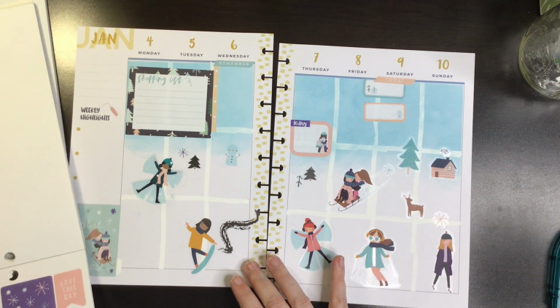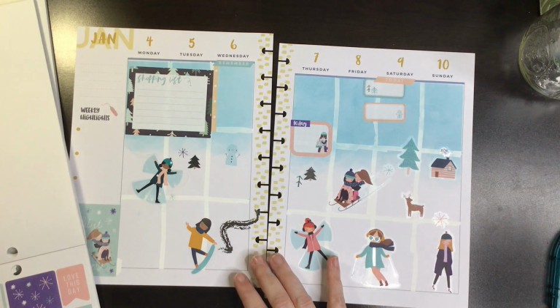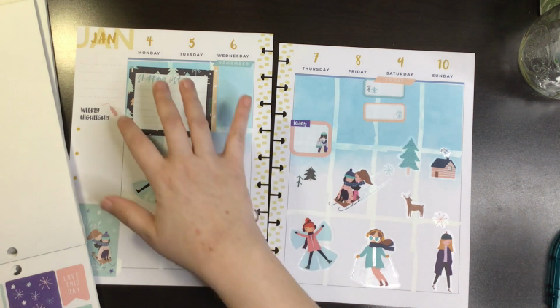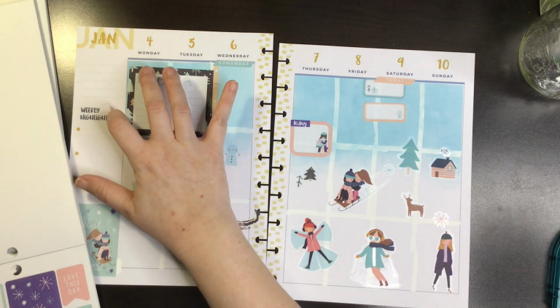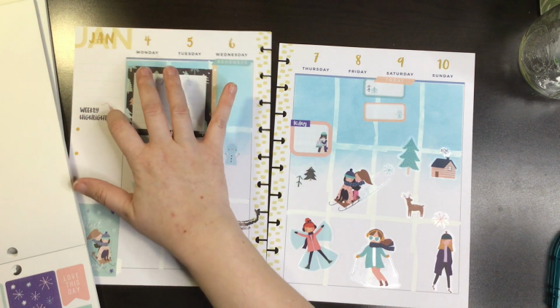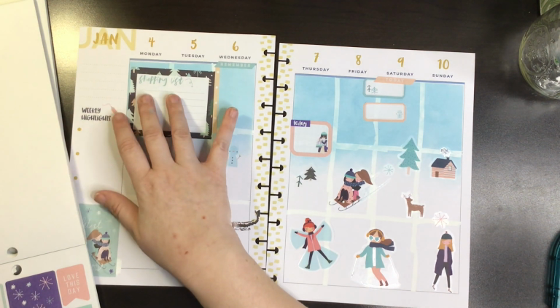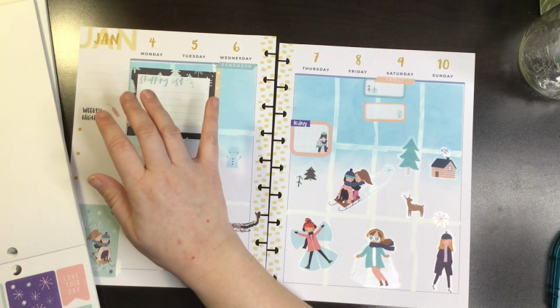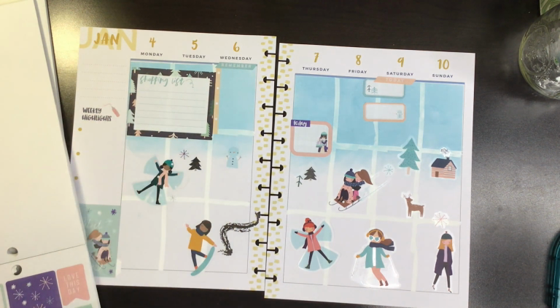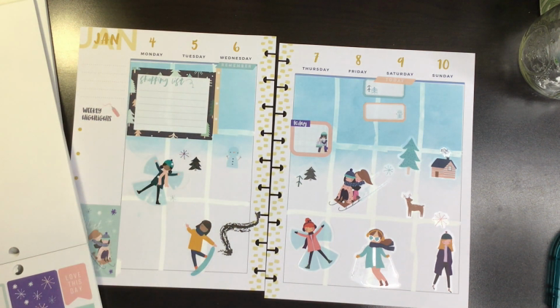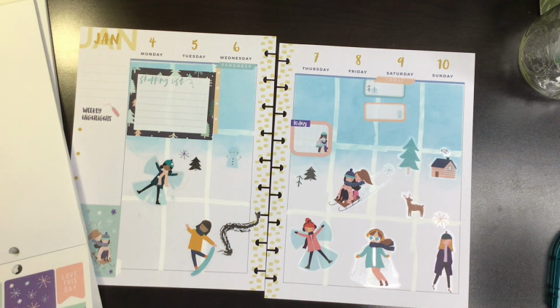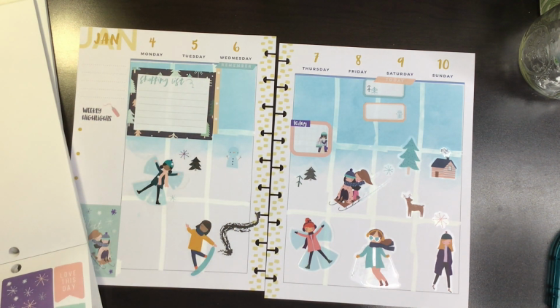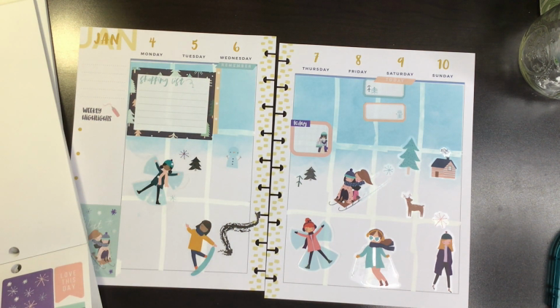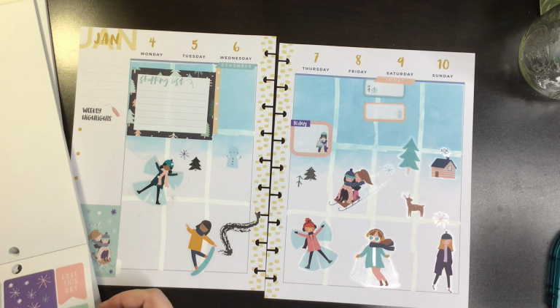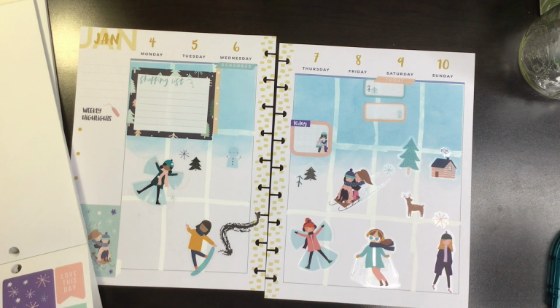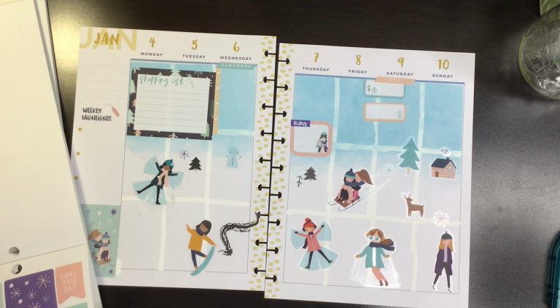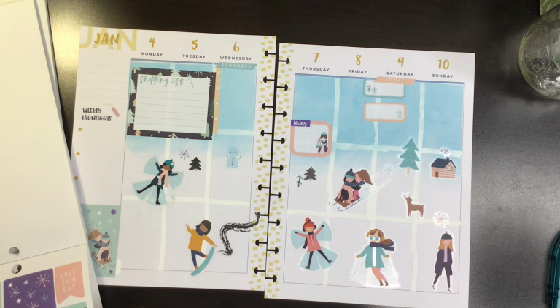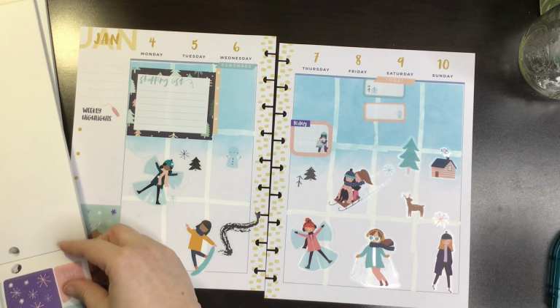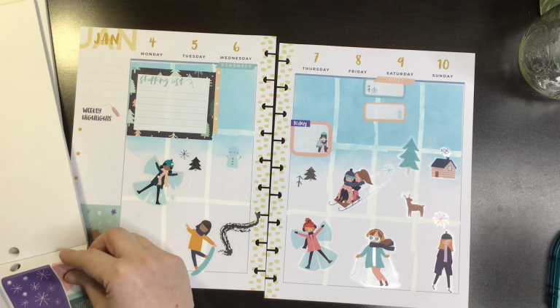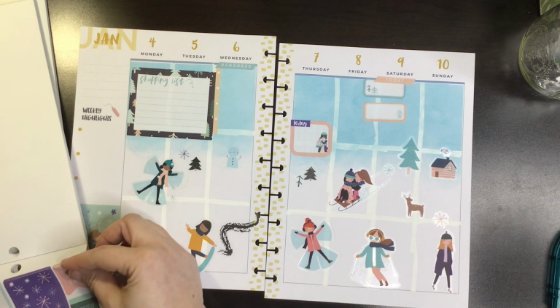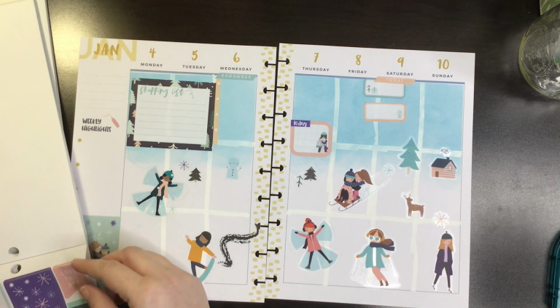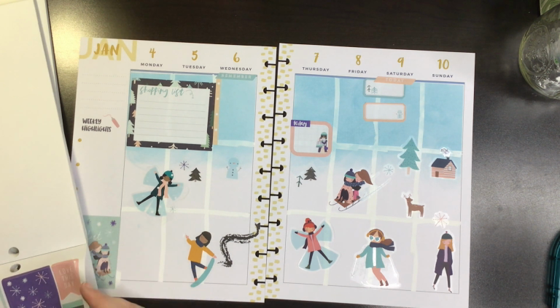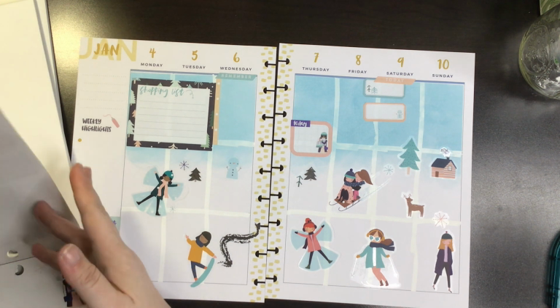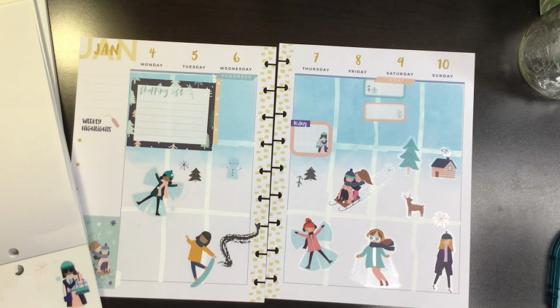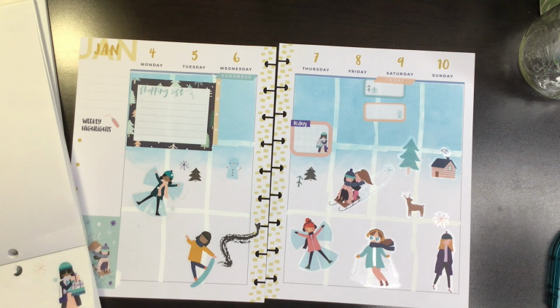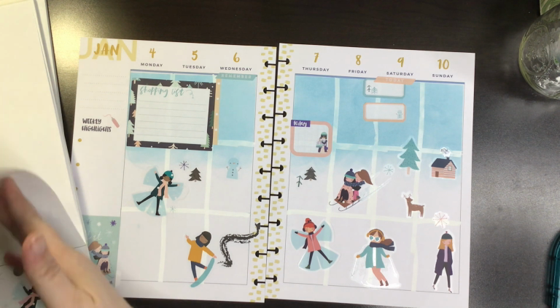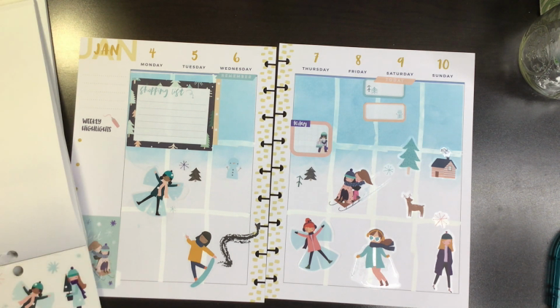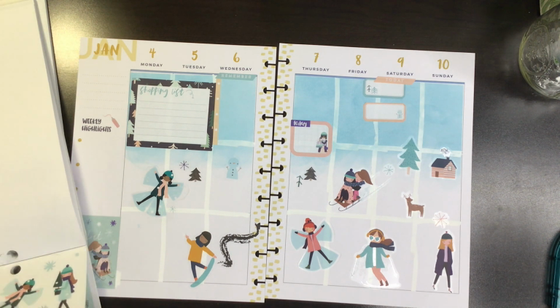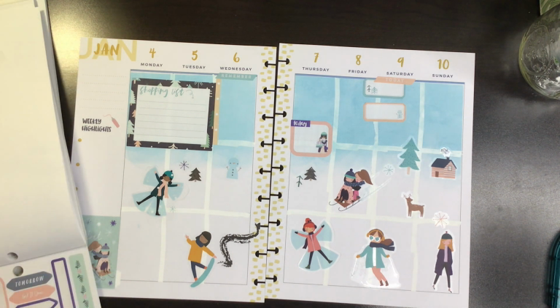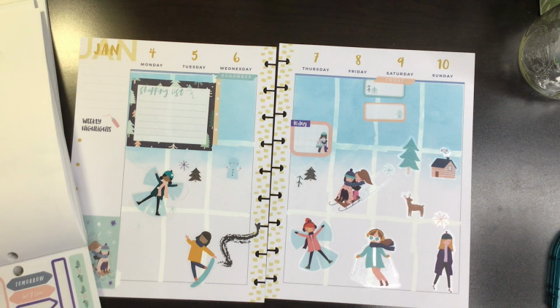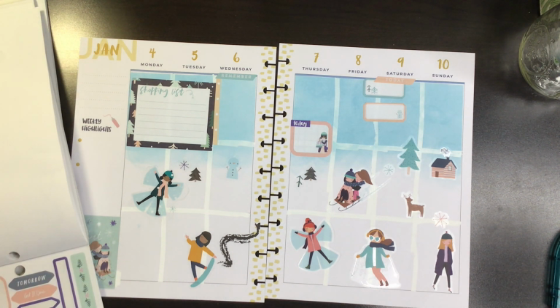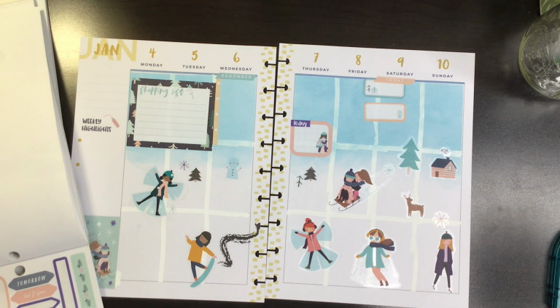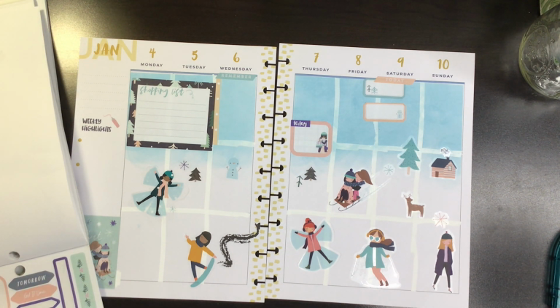The only boxes I have left in this one are for Christmassy things, which I'm not doing because it's January. Maybe instead of a highlighter I'll put... no, none of this will cover. Whatever, the highlighter's fine, I guess. I don't really care.